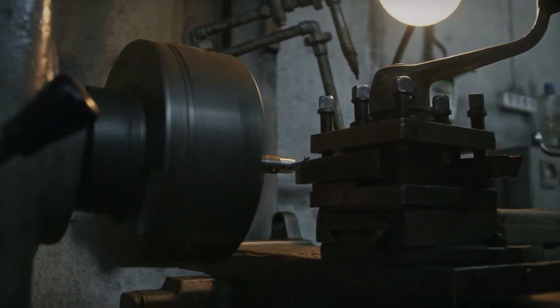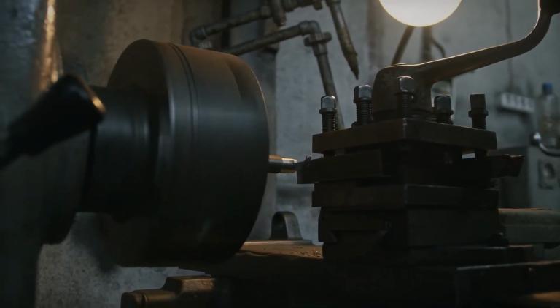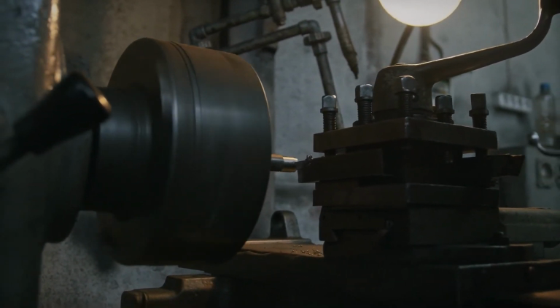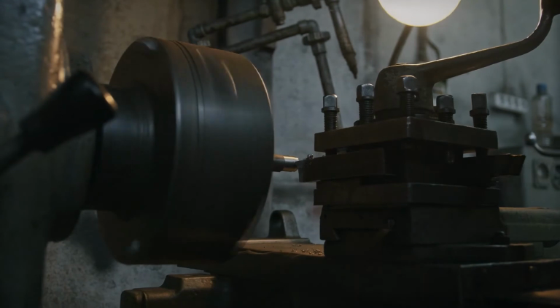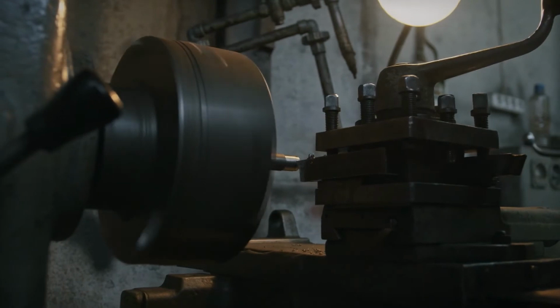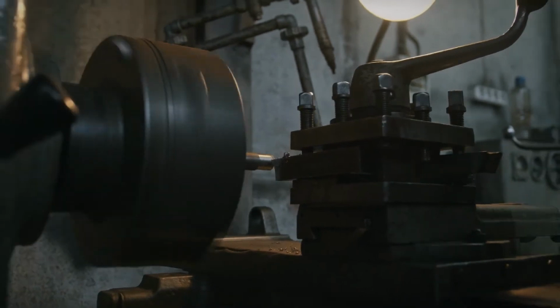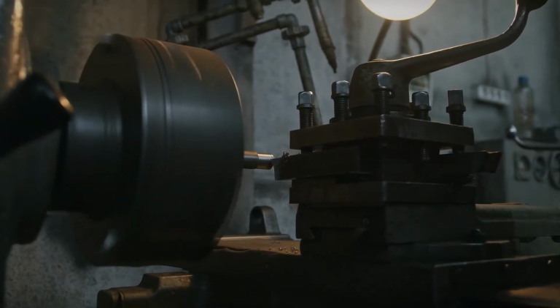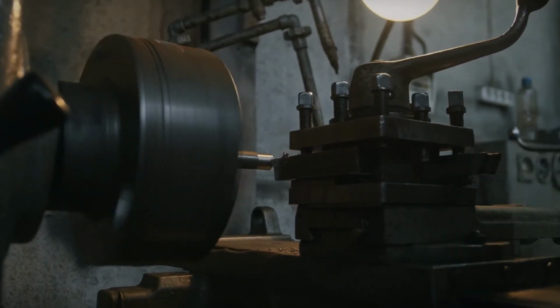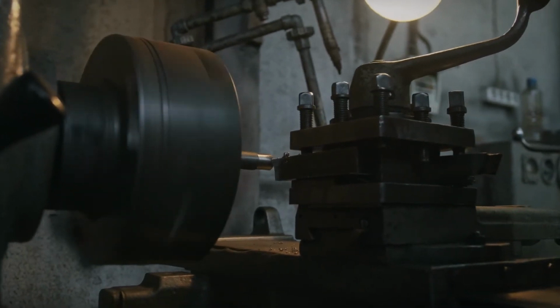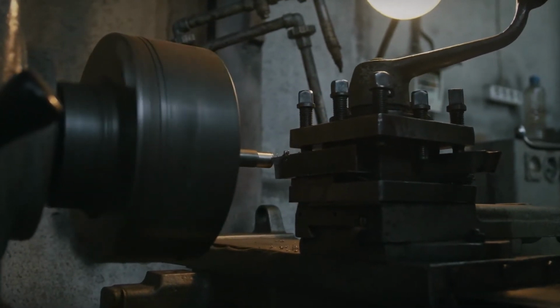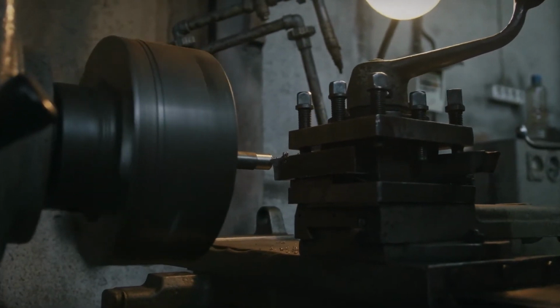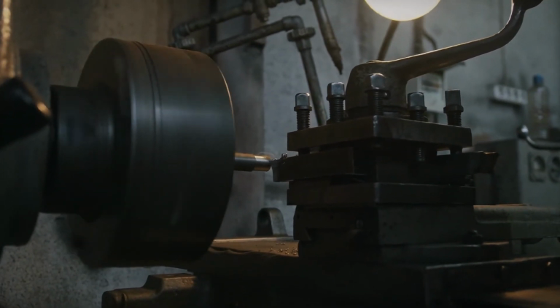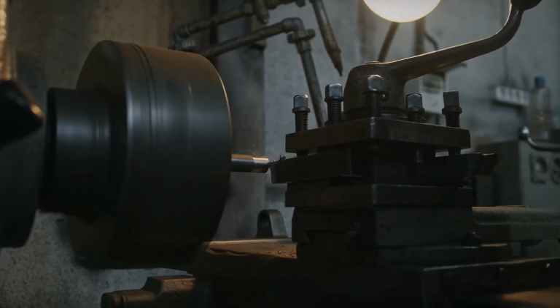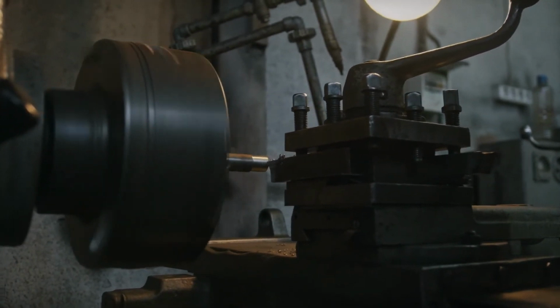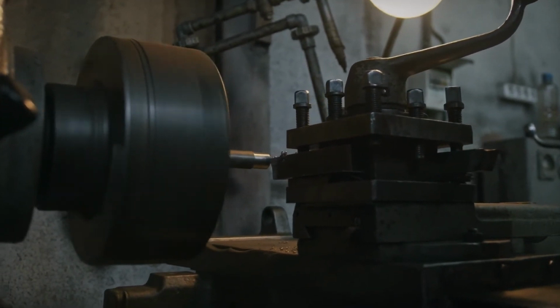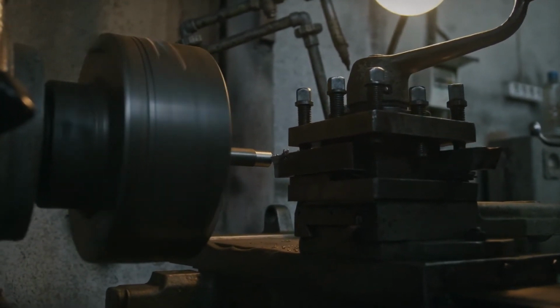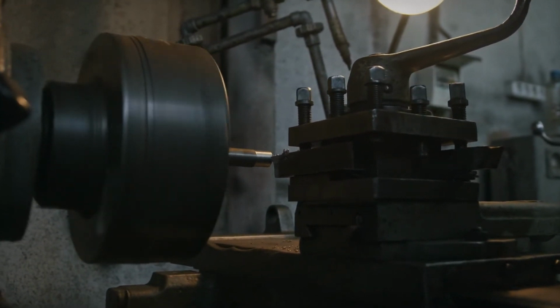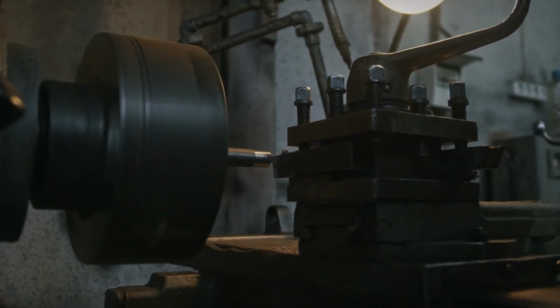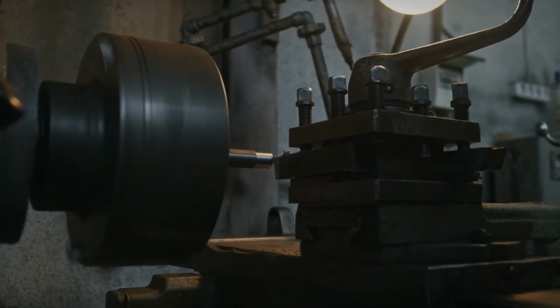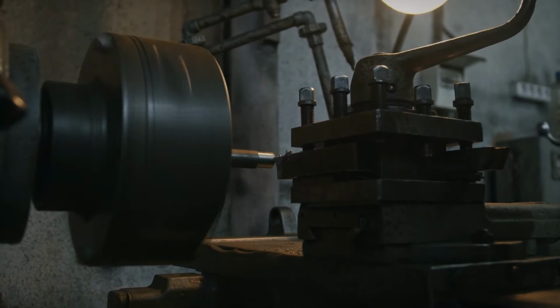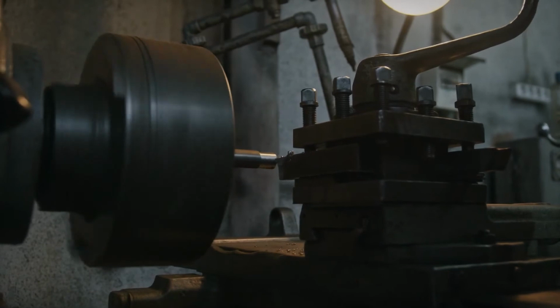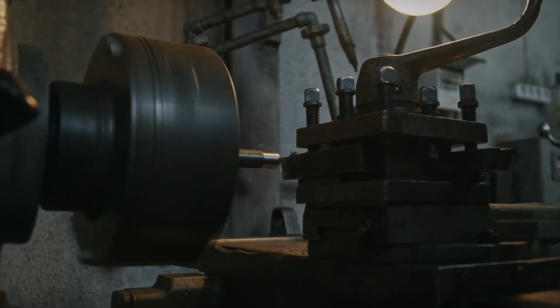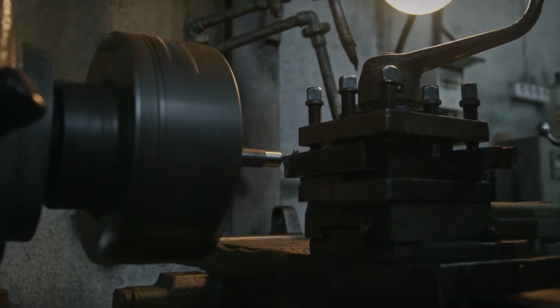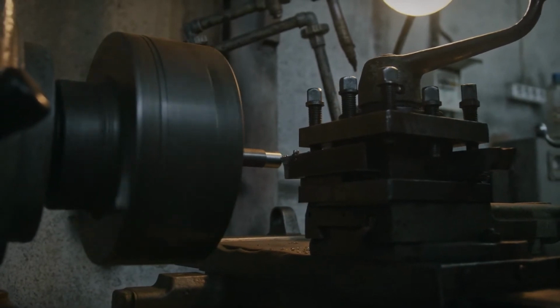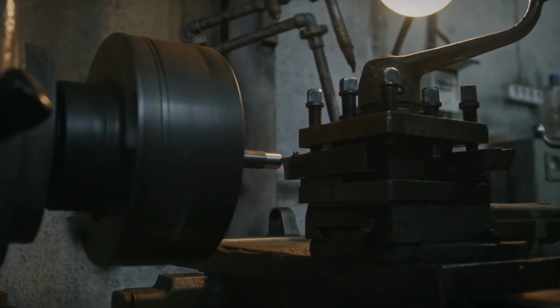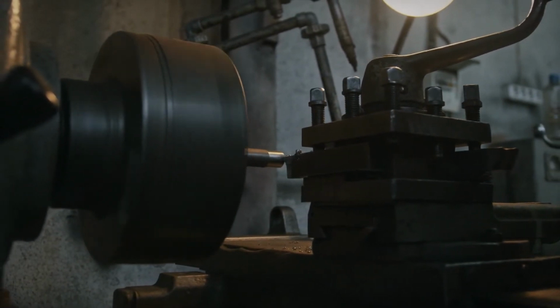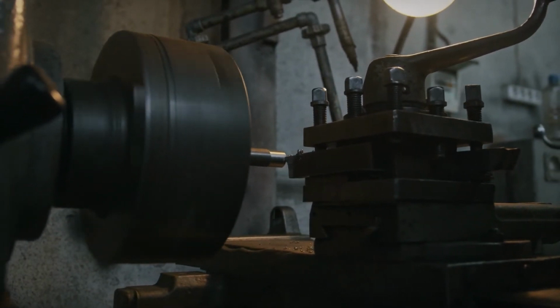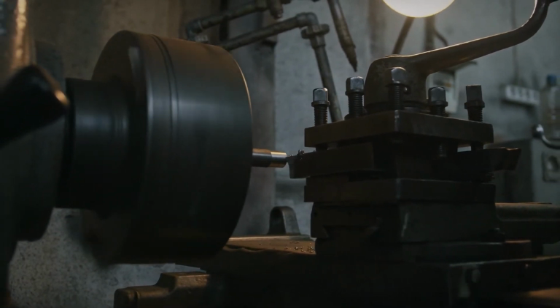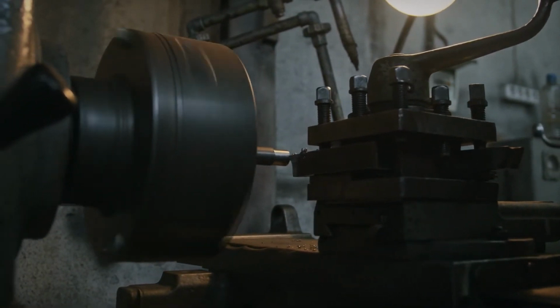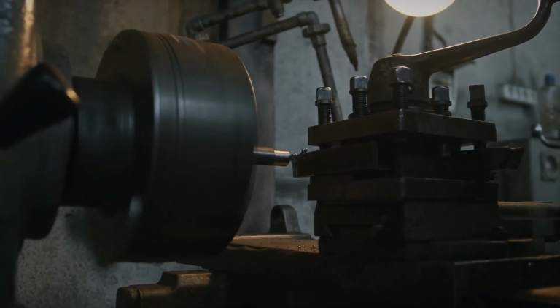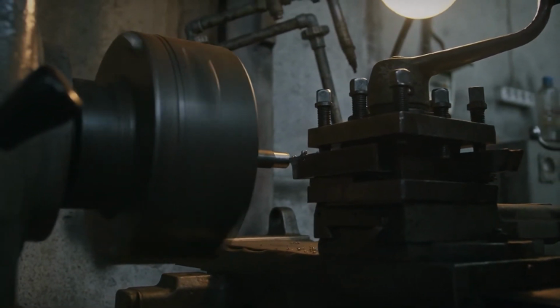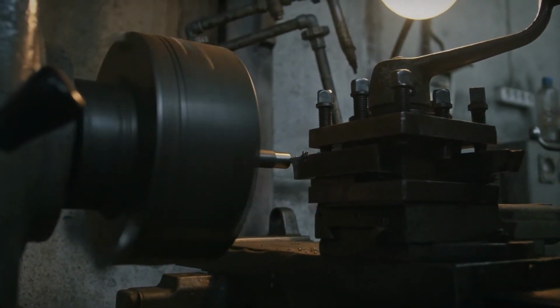Operations are turning, facing, knurling, thread cutting, cropping, boring, reaming, parting off, and many more depending upon your work design.